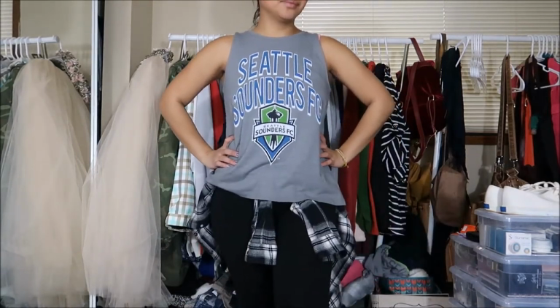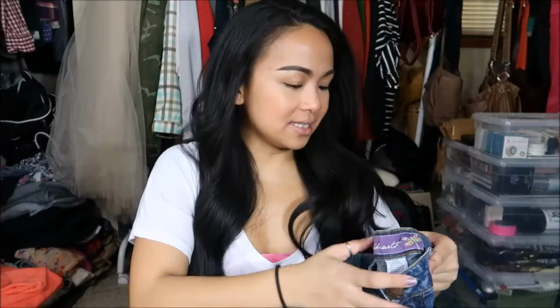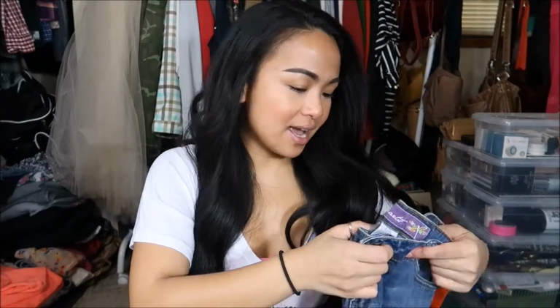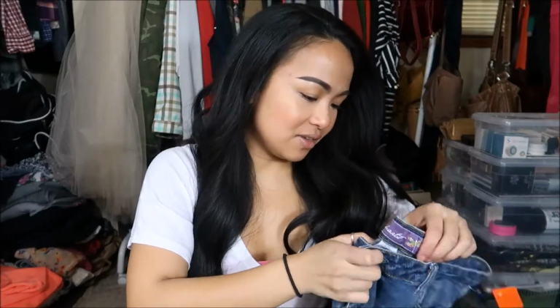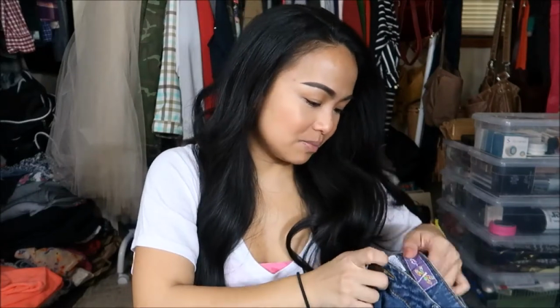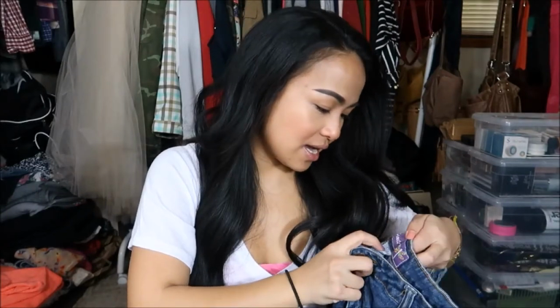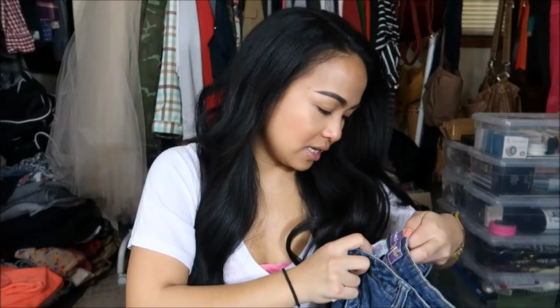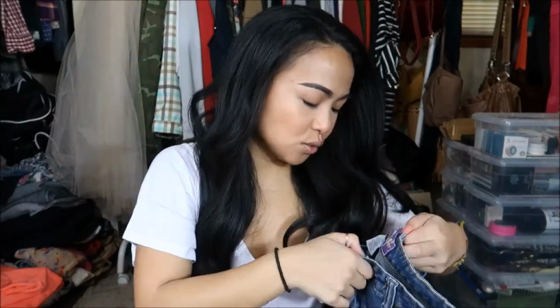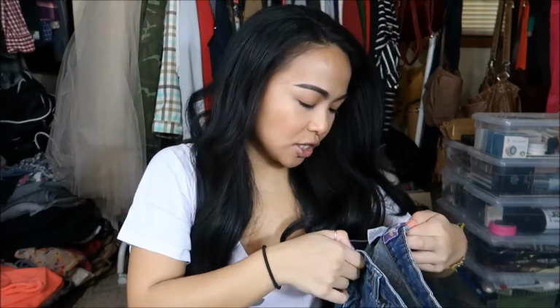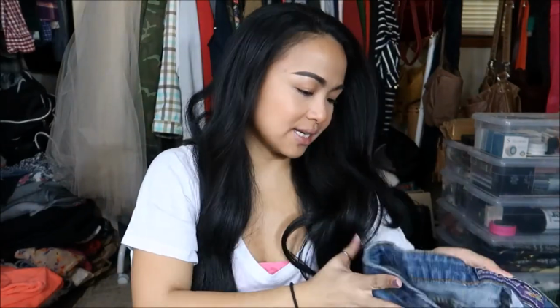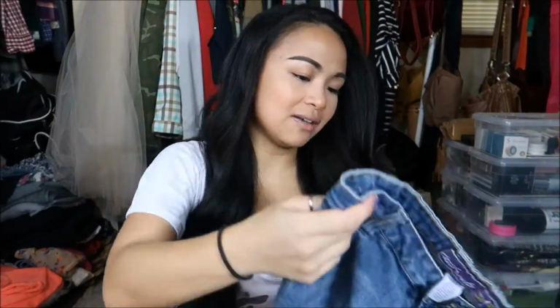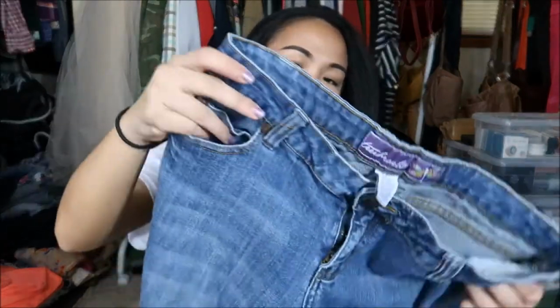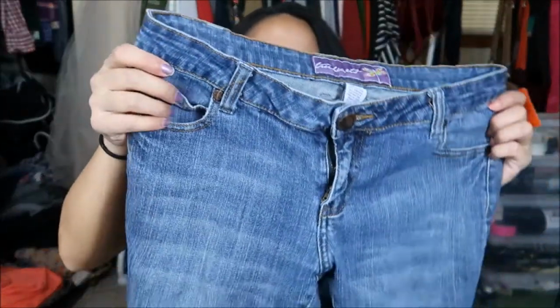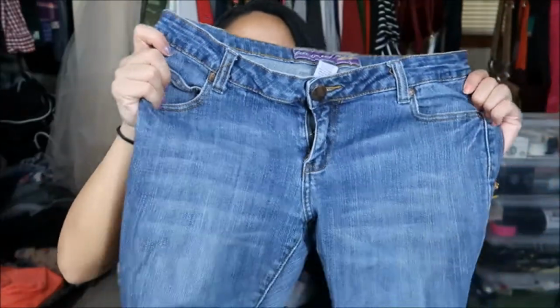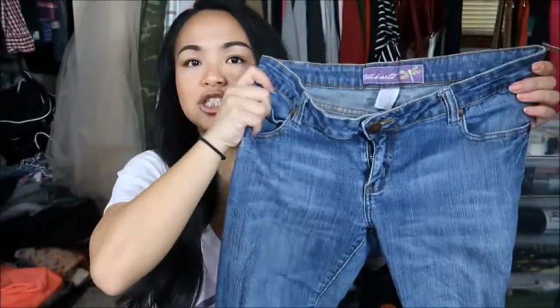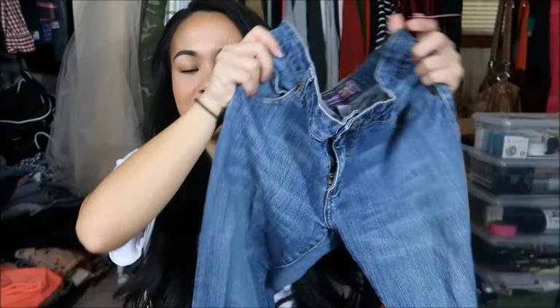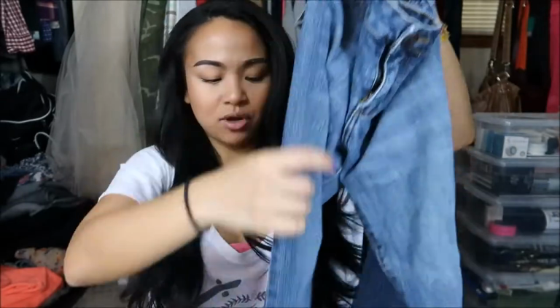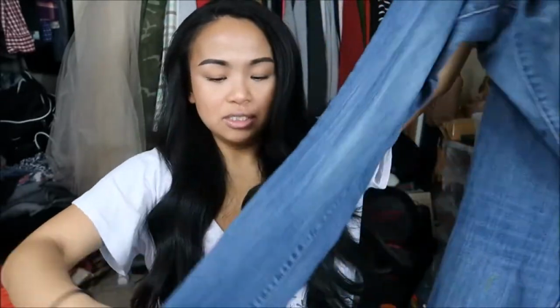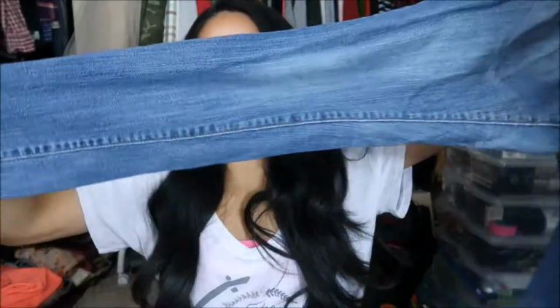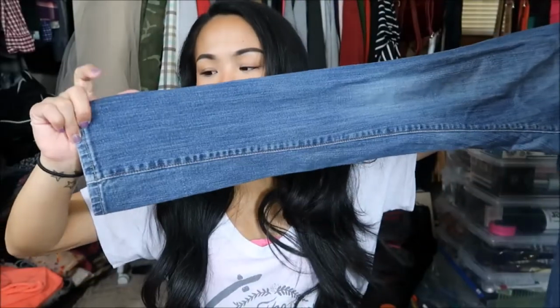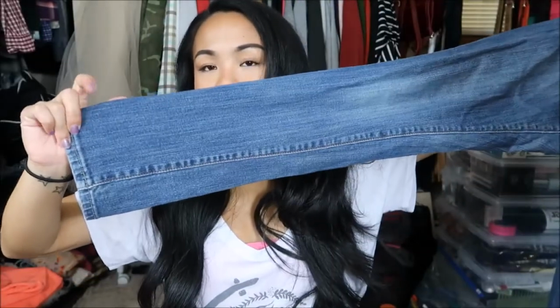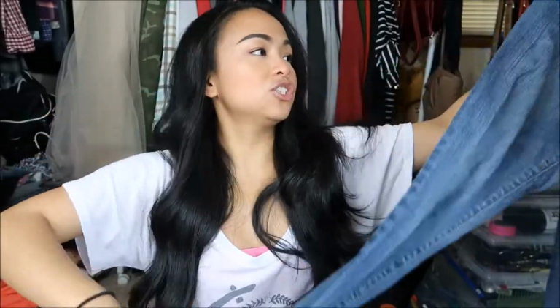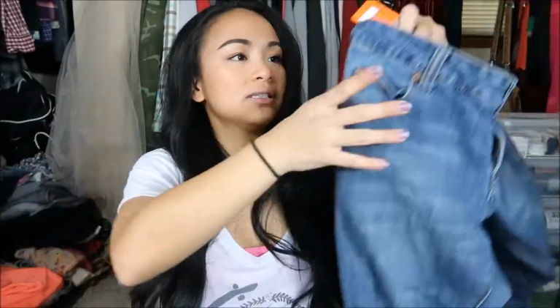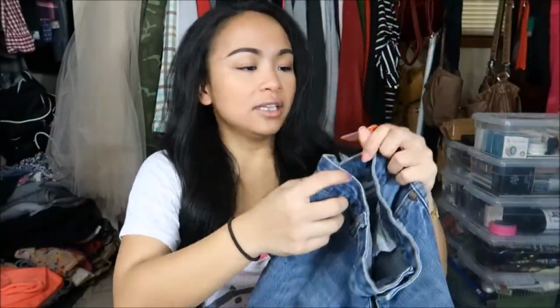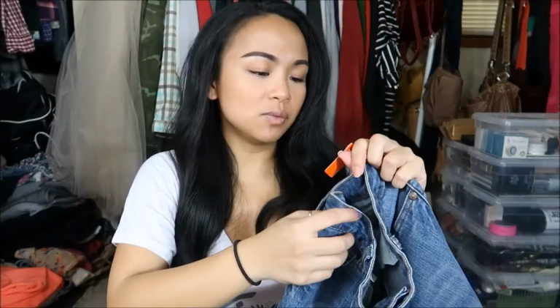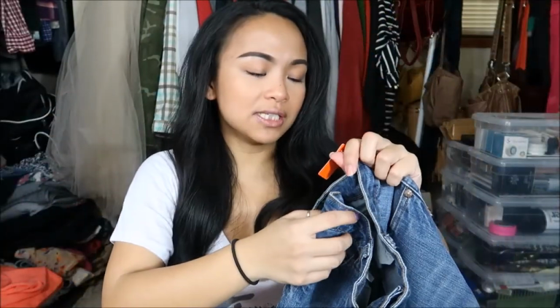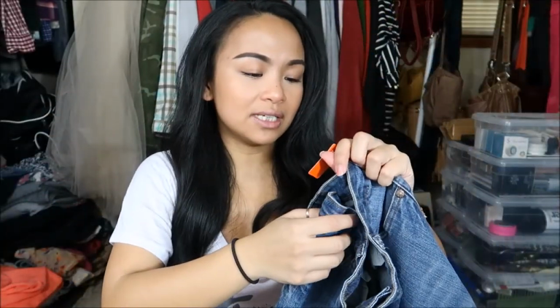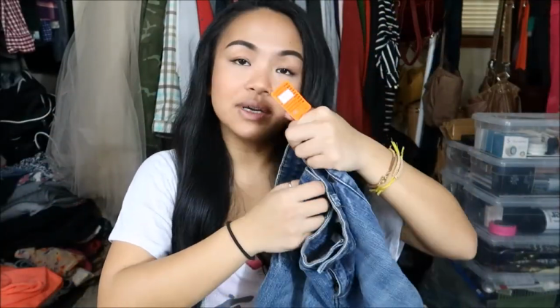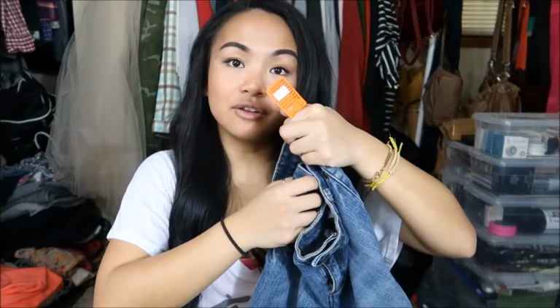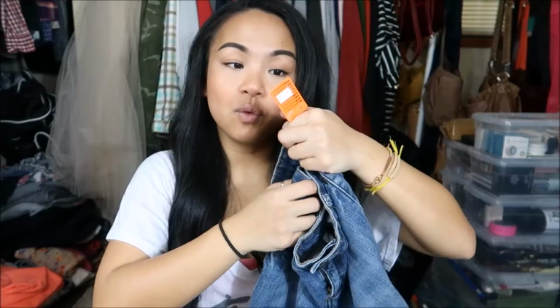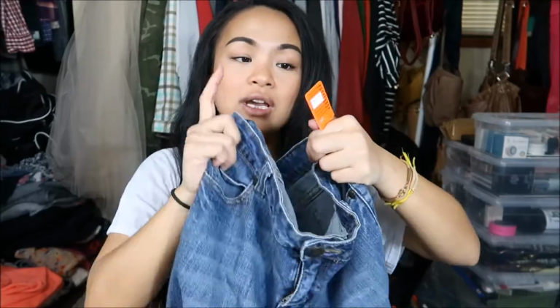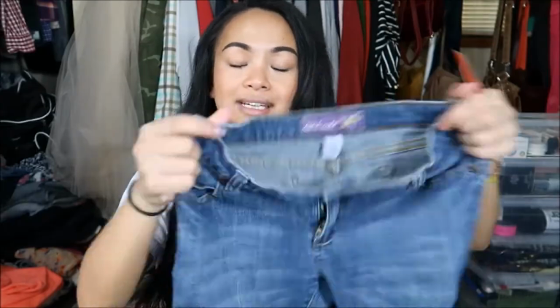The next thing I have is by True Heart in a size 7 — just light wash skinny jeans. This was originally $7.99 but I got it for 99 cents.